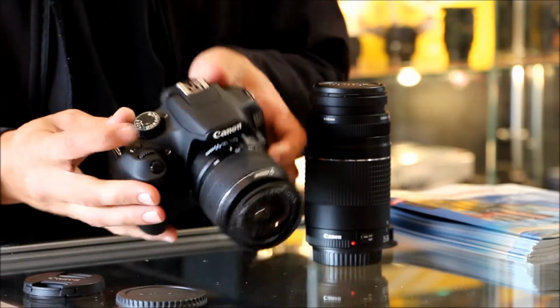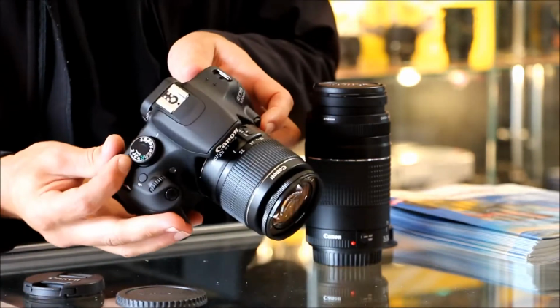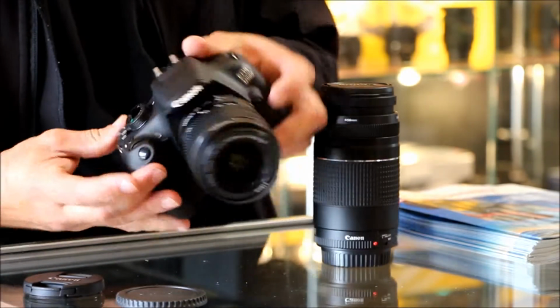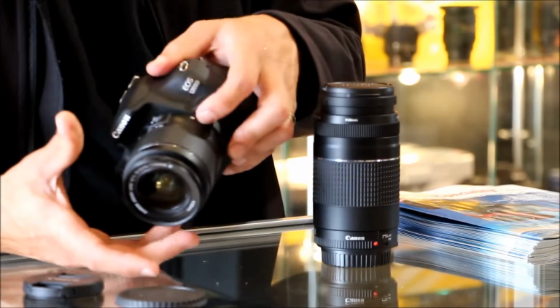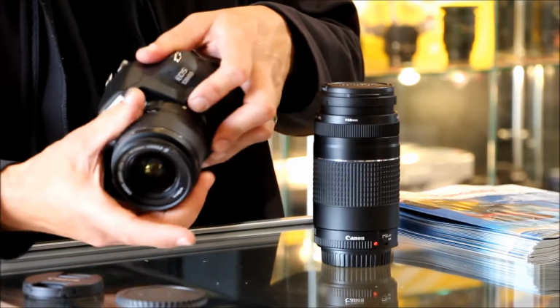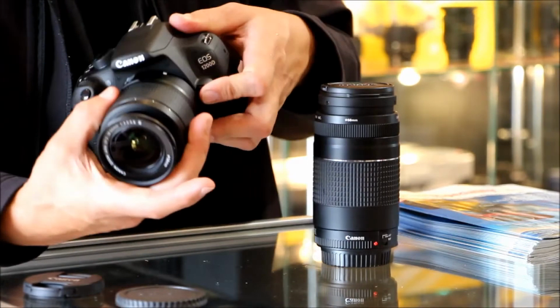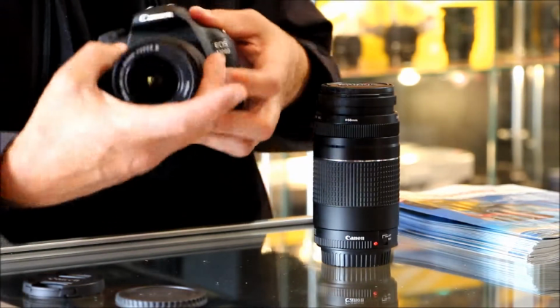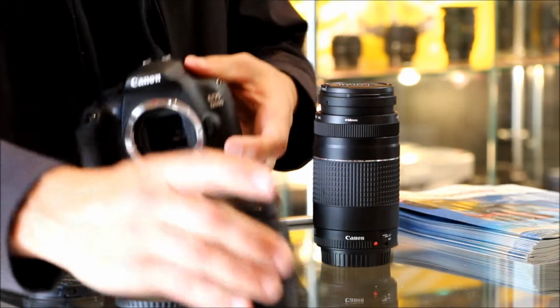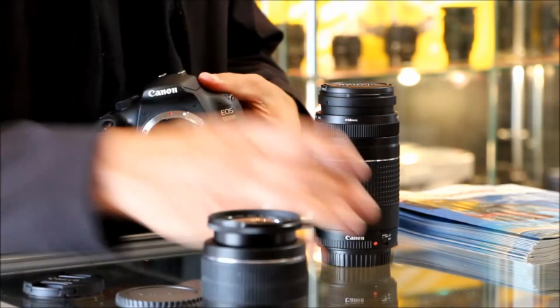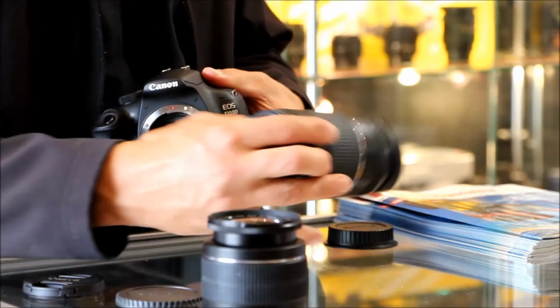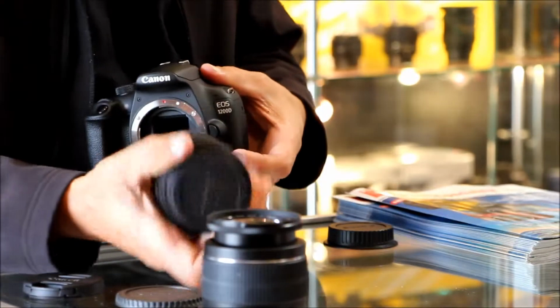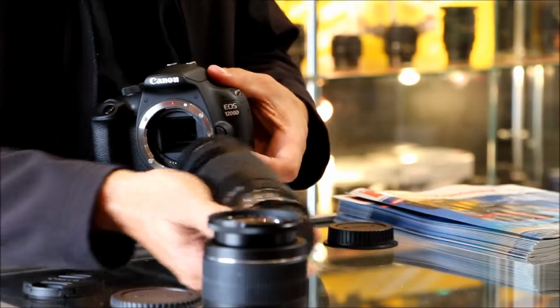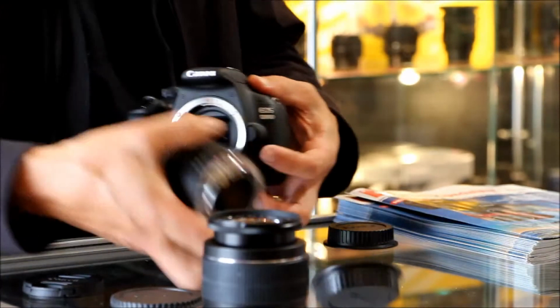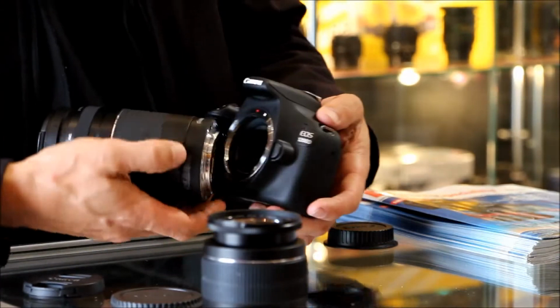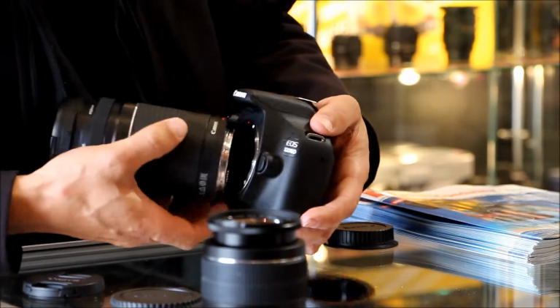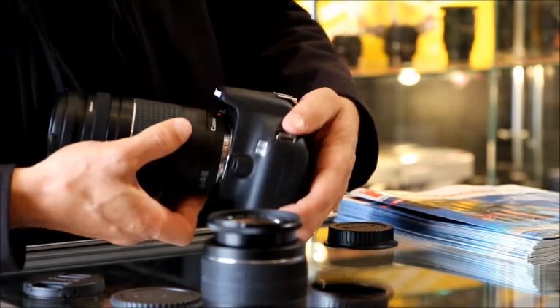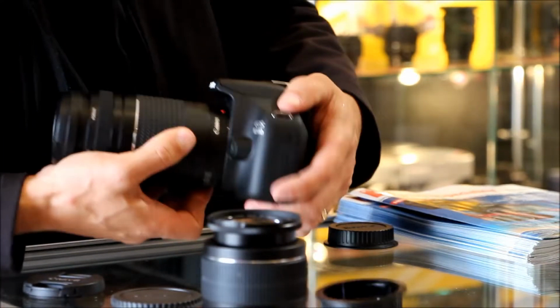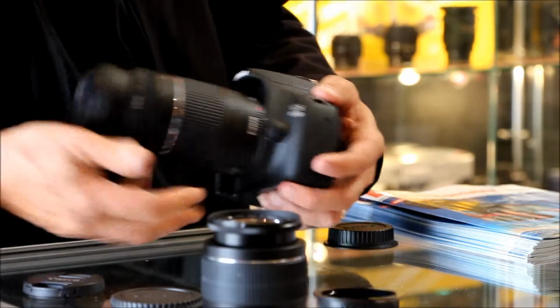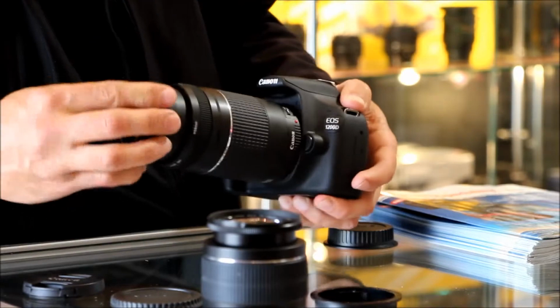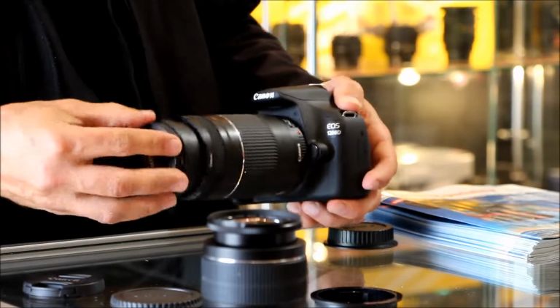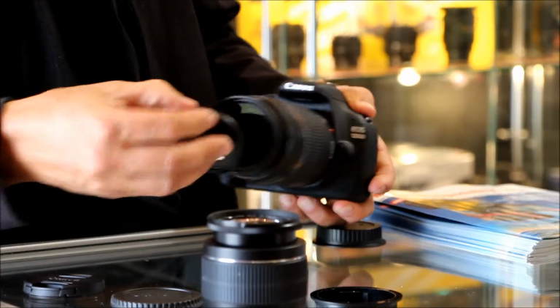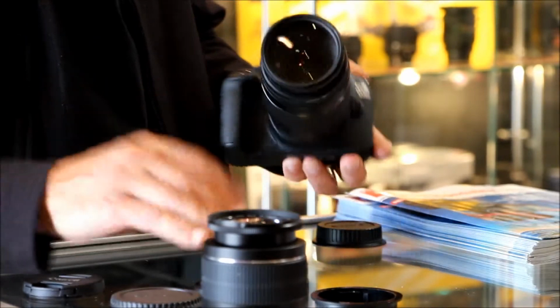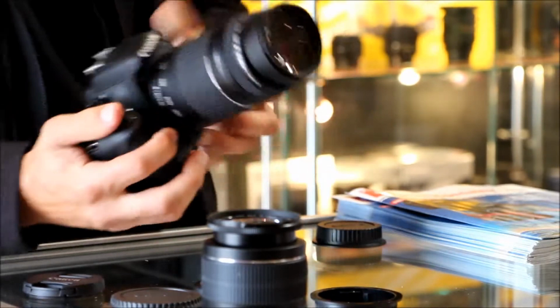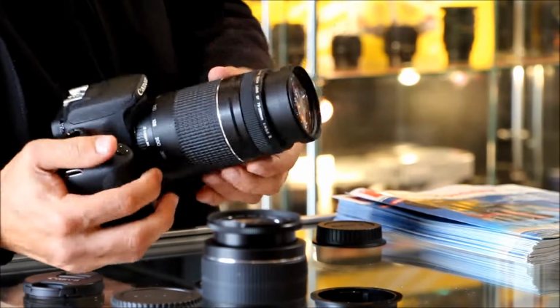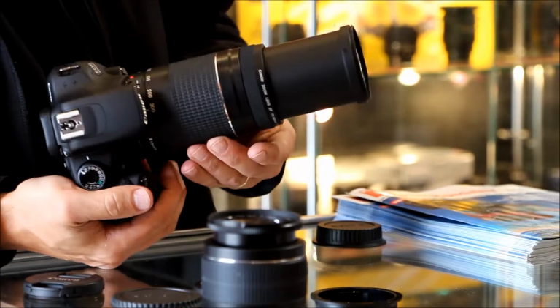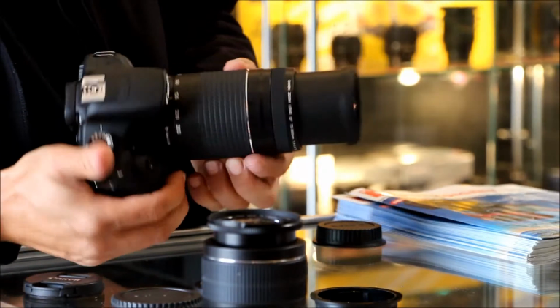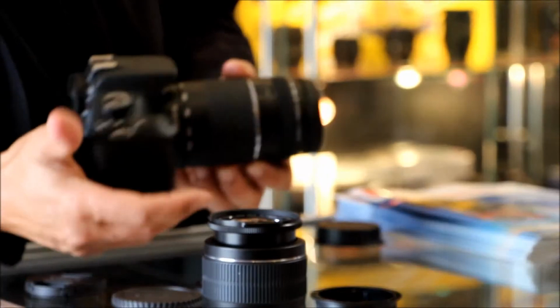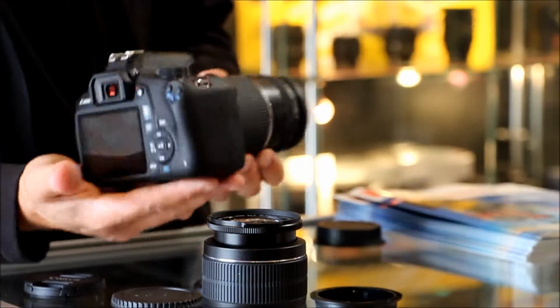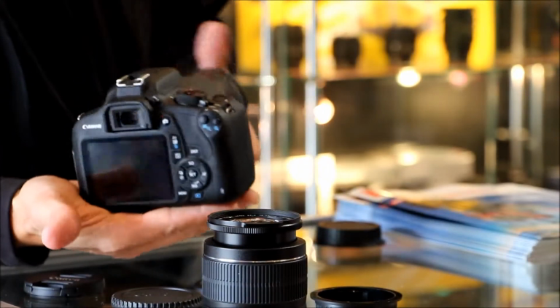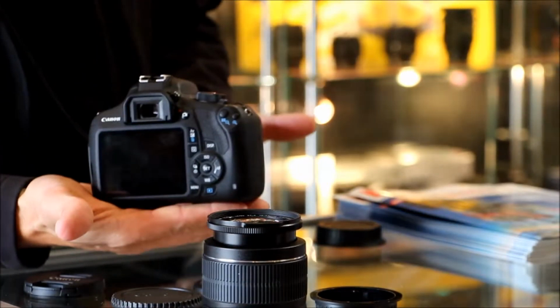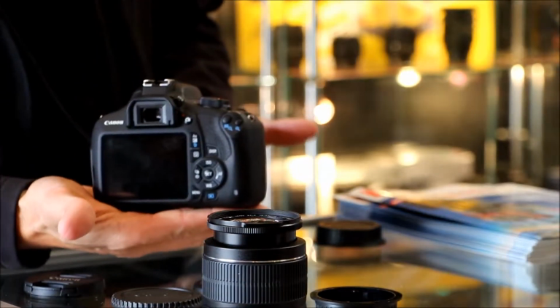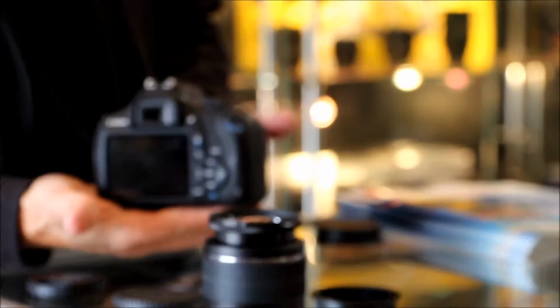Camera off, button remove, and put on the big lens. And that's your big lens — easy to use. That's the Canon 1200D.